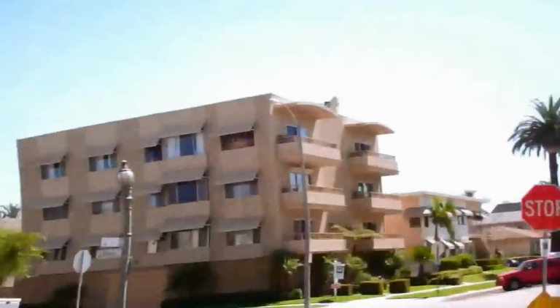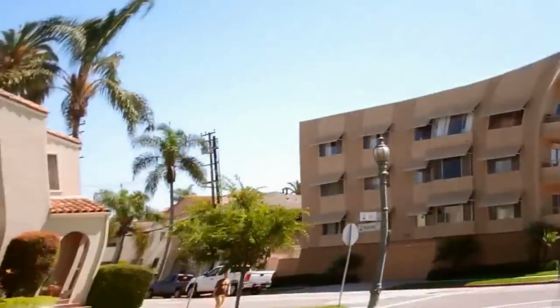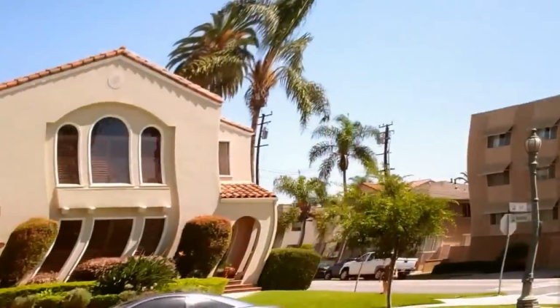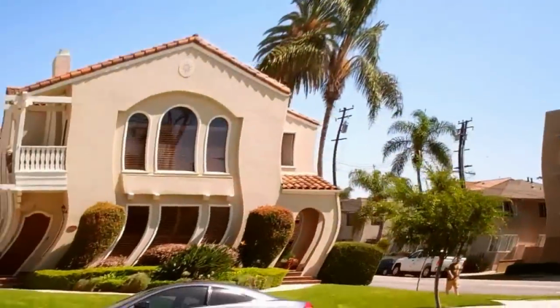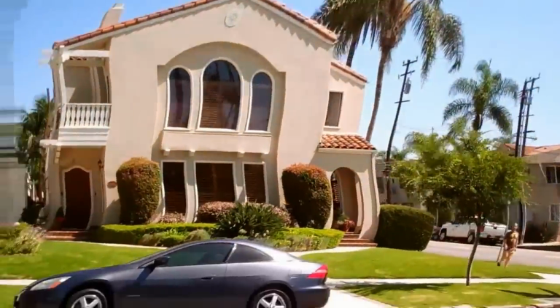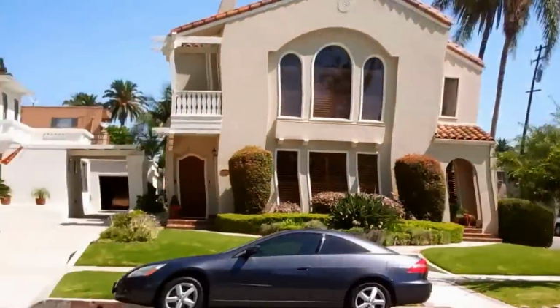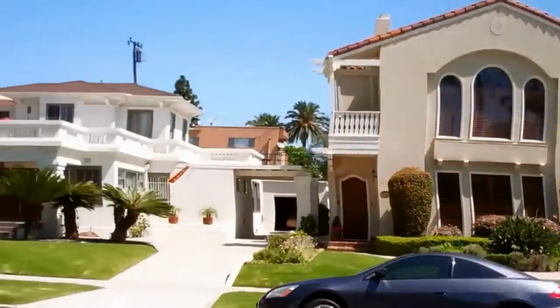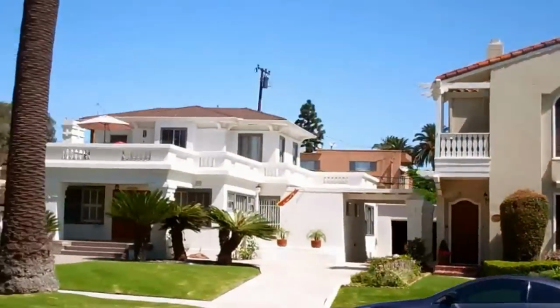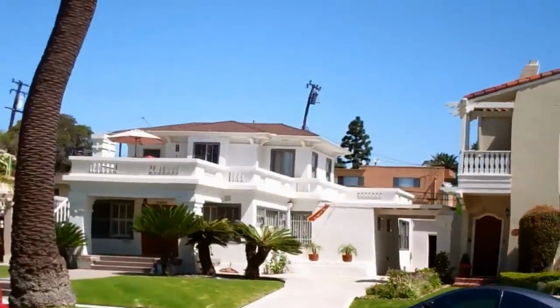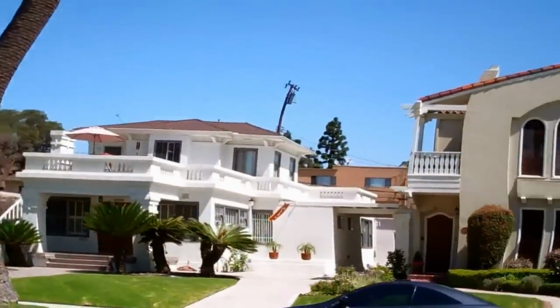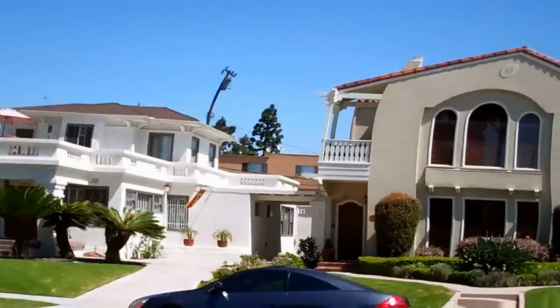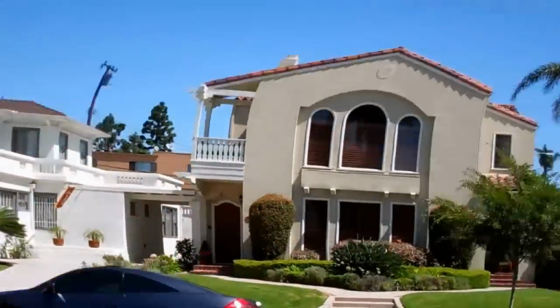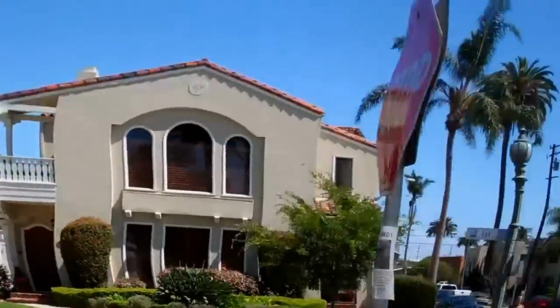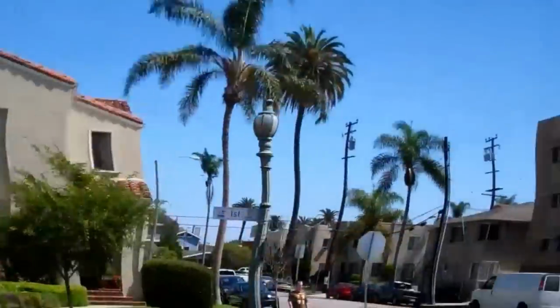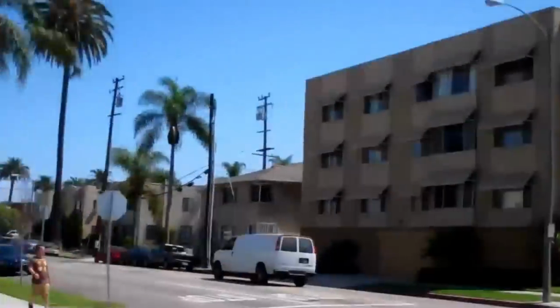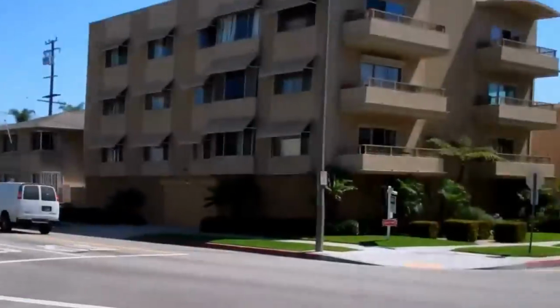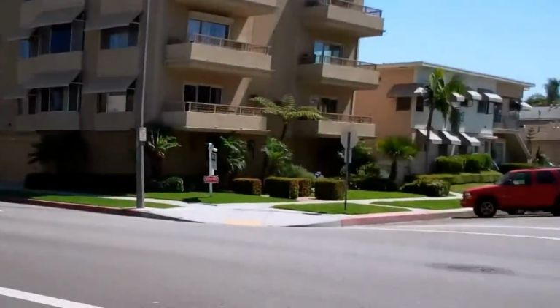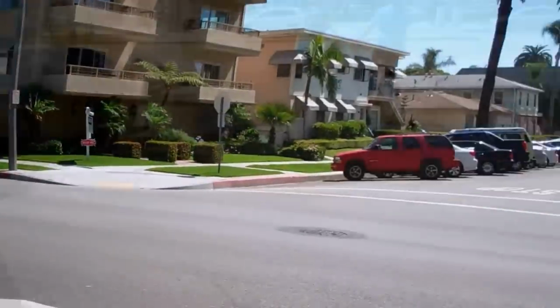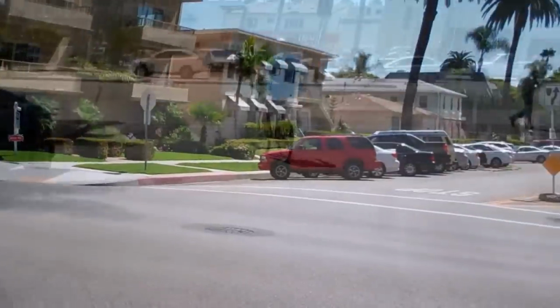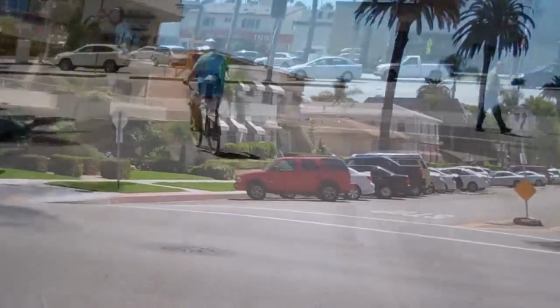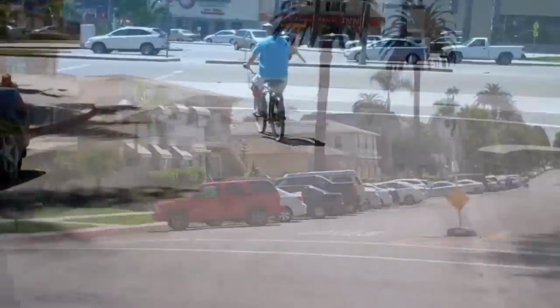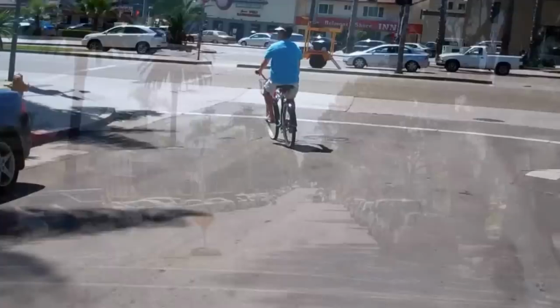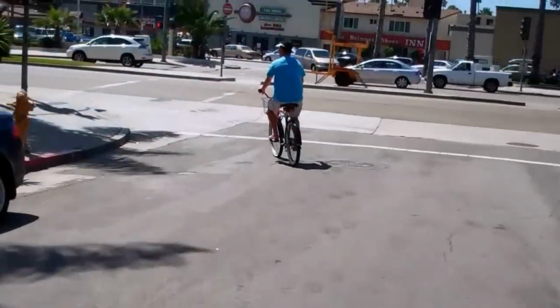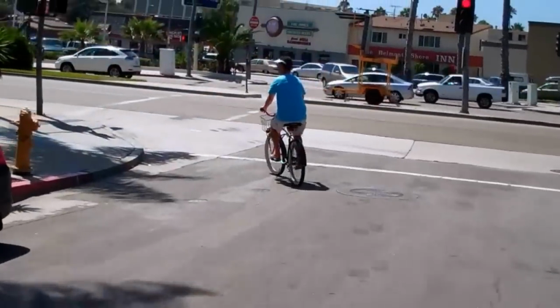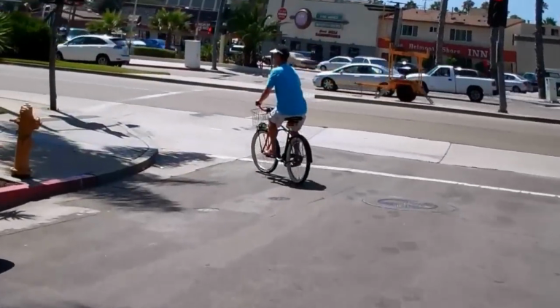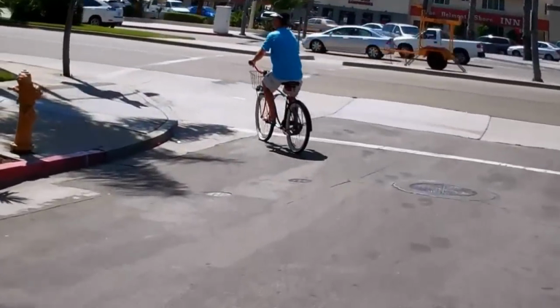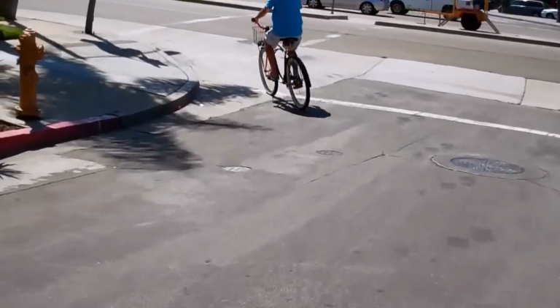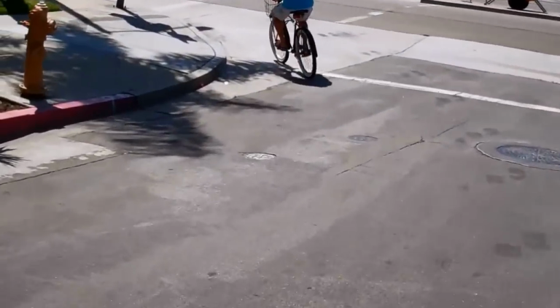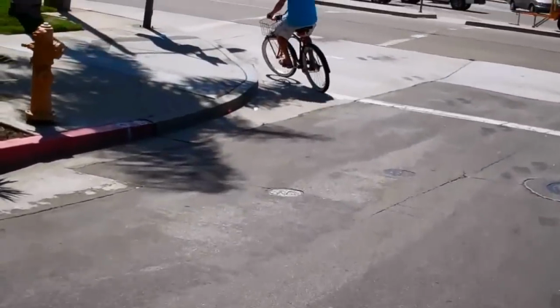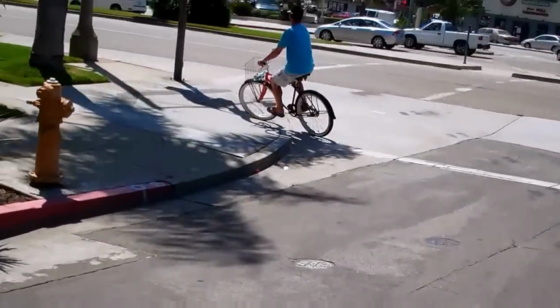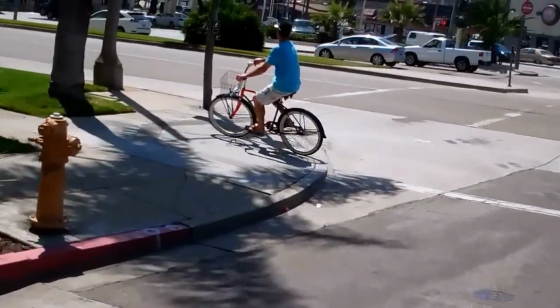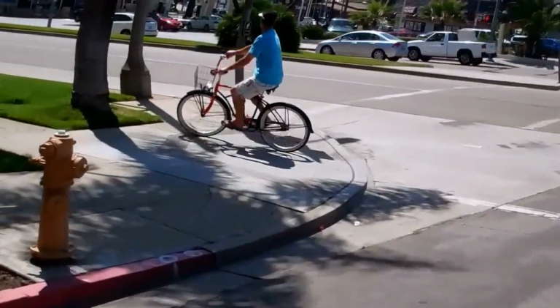We're on 1st Street looking at all these grand old homes from the 20s and 30s. We'll cross here.